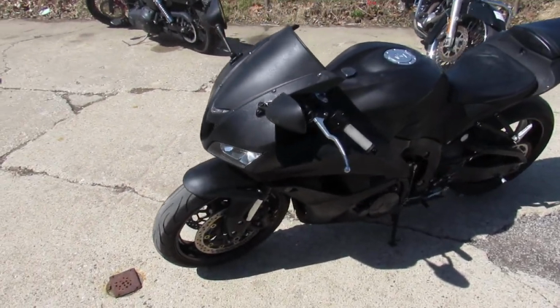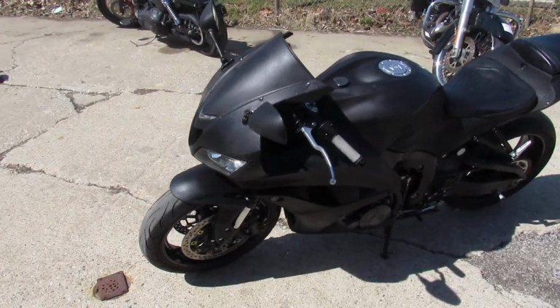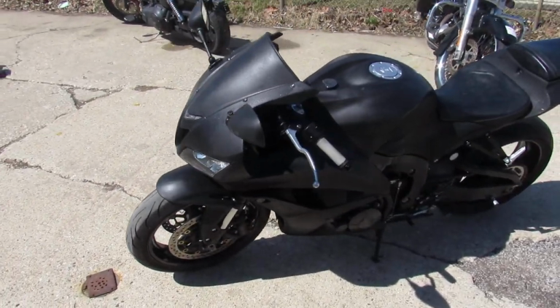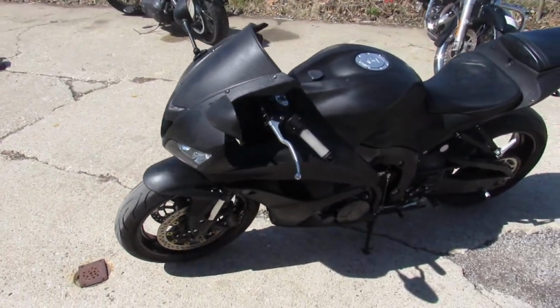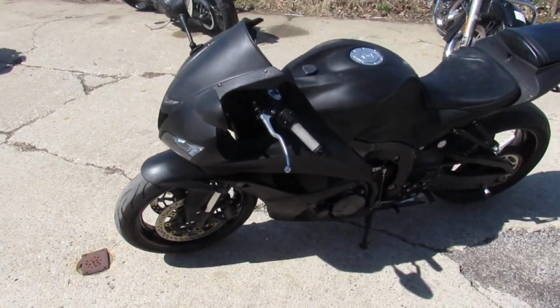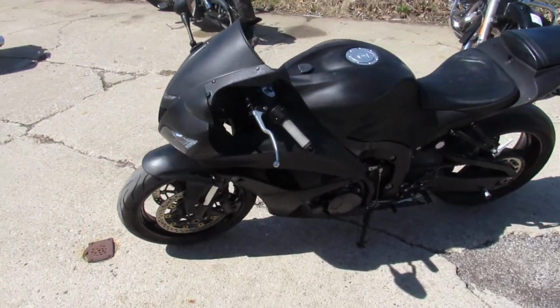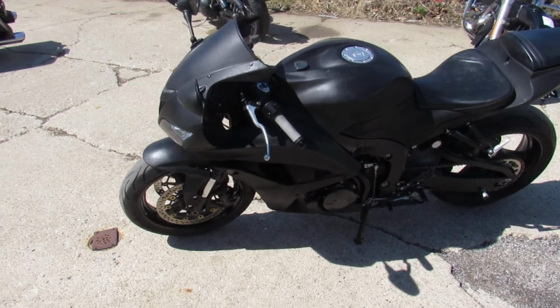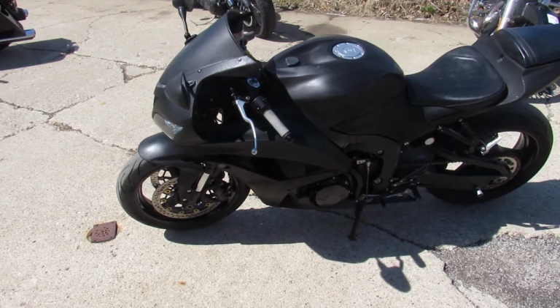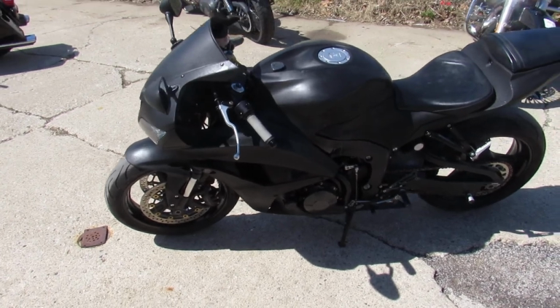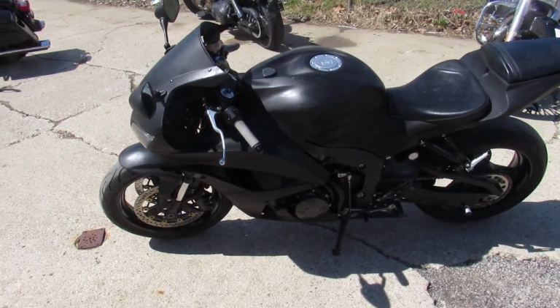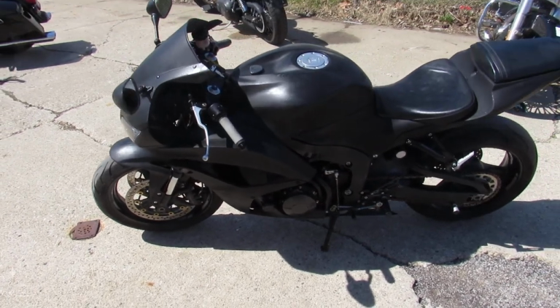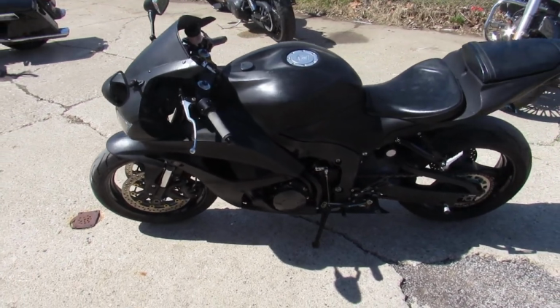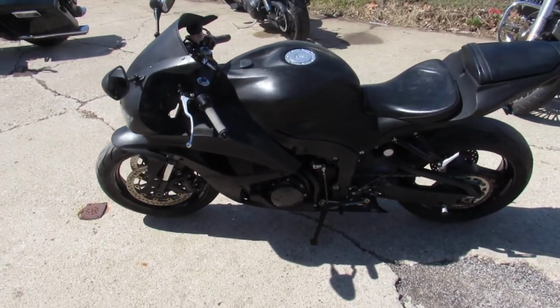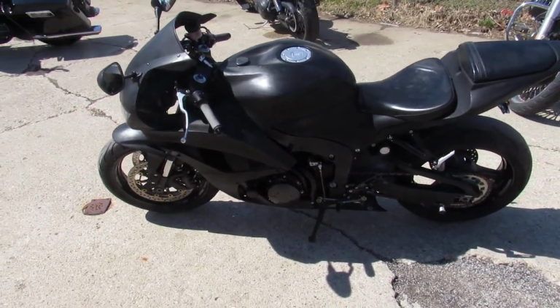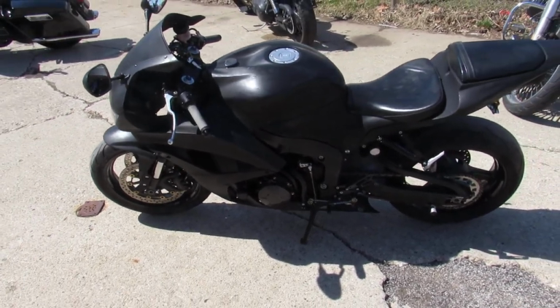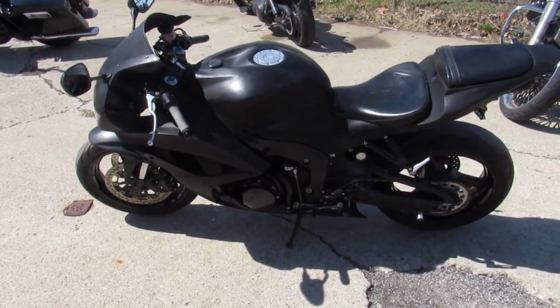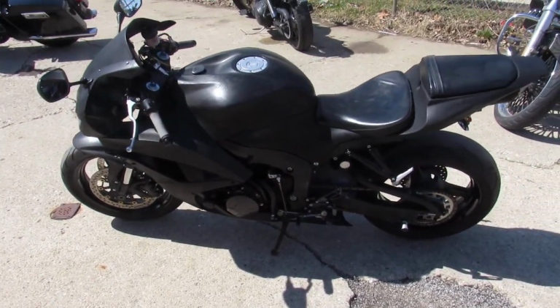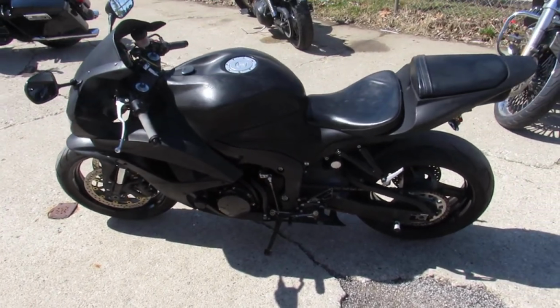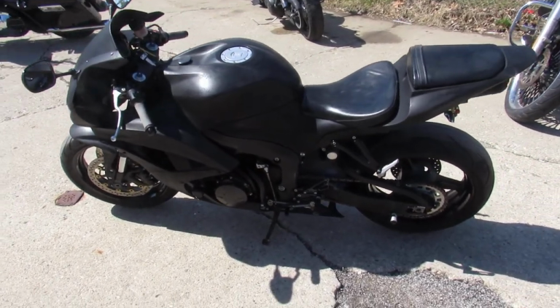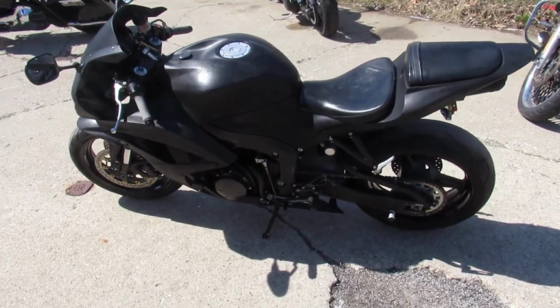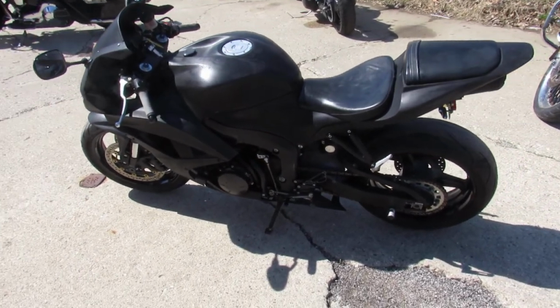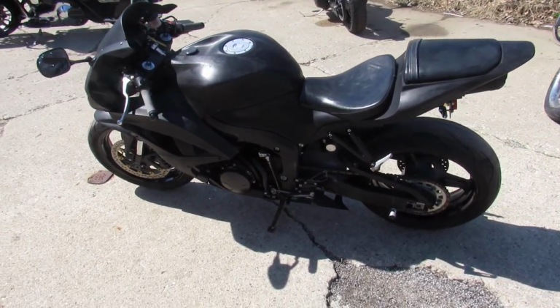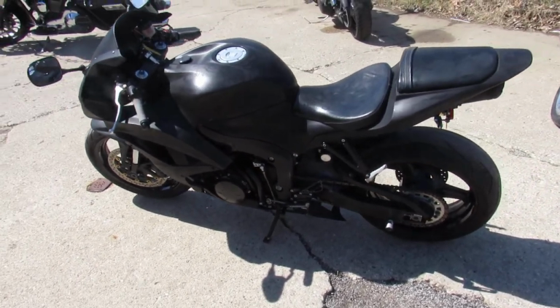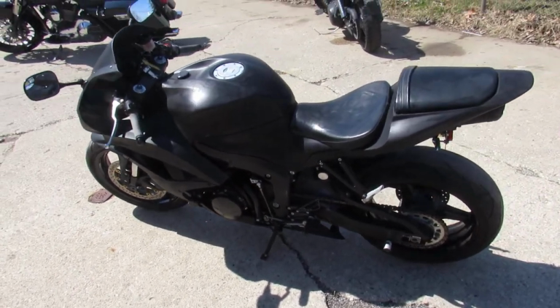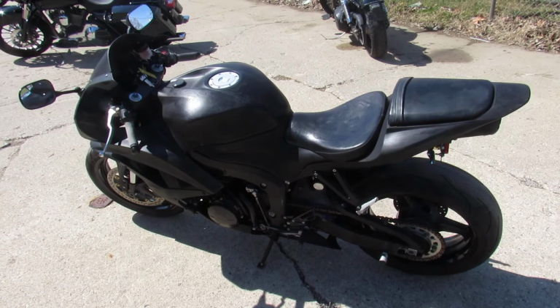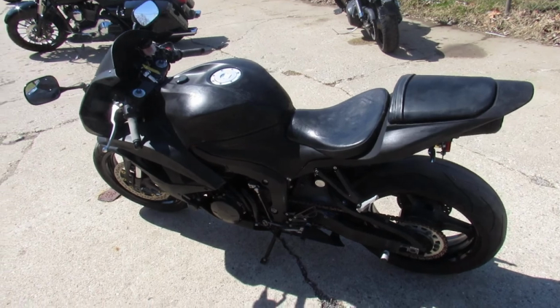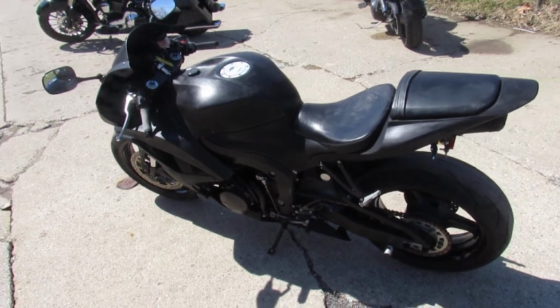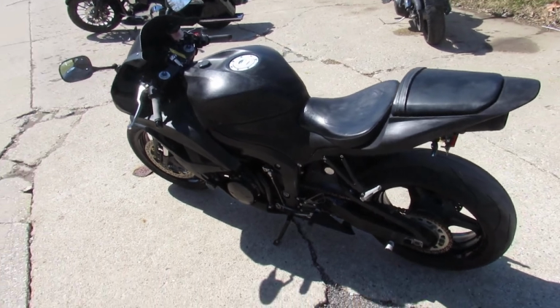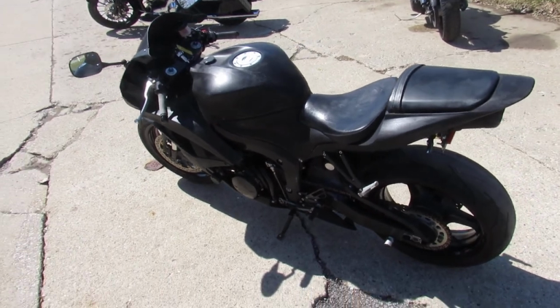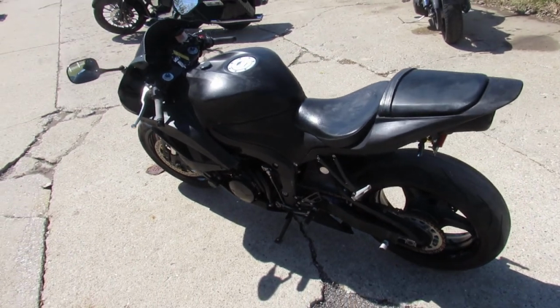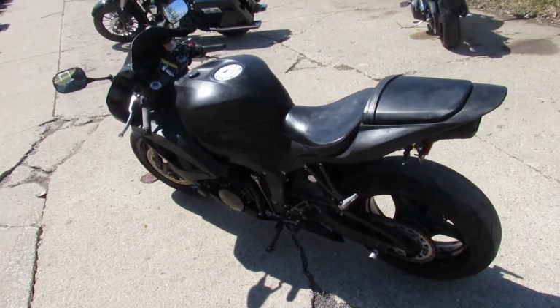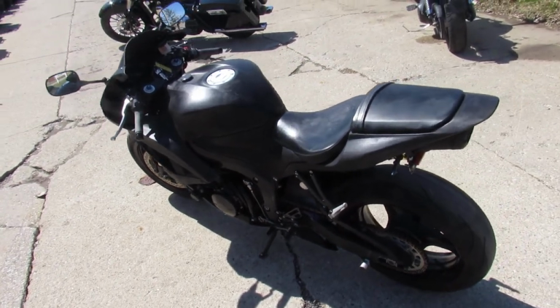You guys can get out to the streets on this 2008 CBR 600R for $3,999. Visit our website at approvalpowersports.com — we've got over 600 used bikes and guaranteed financing.